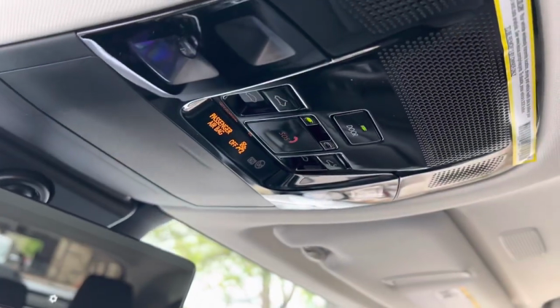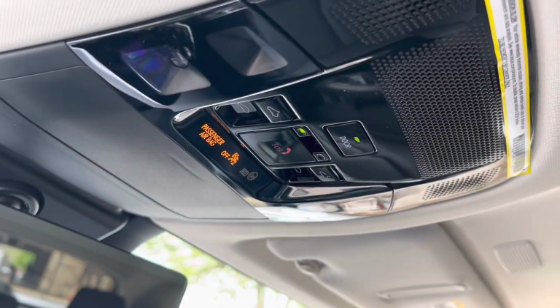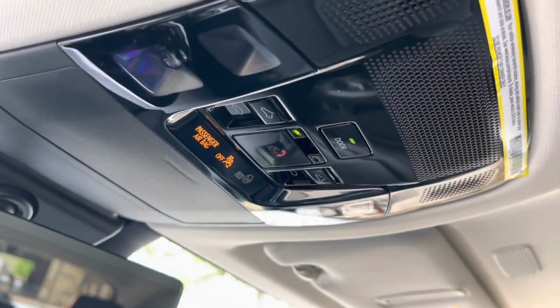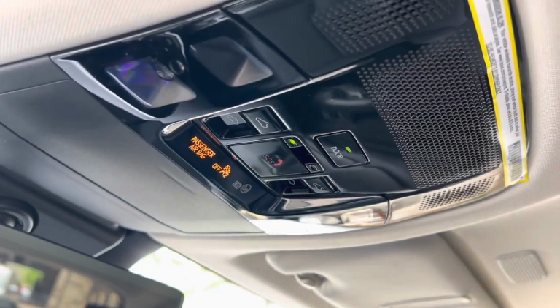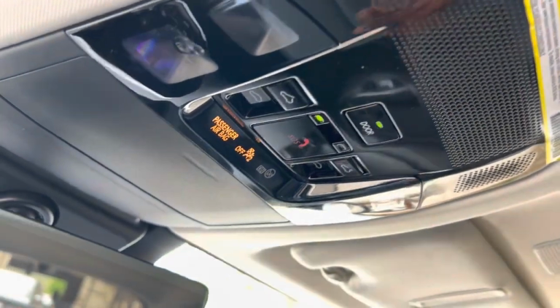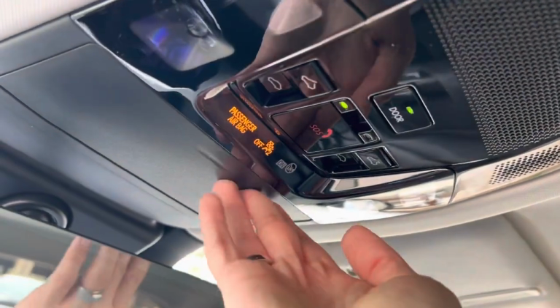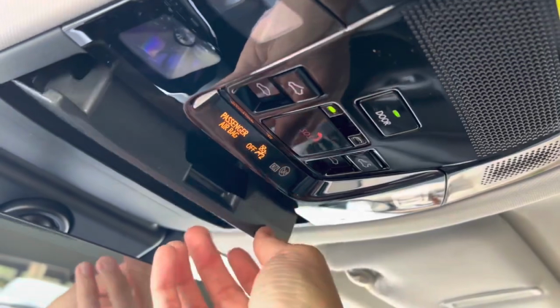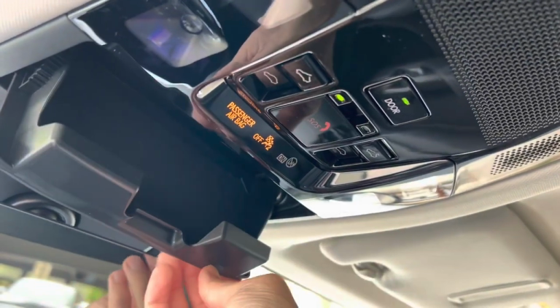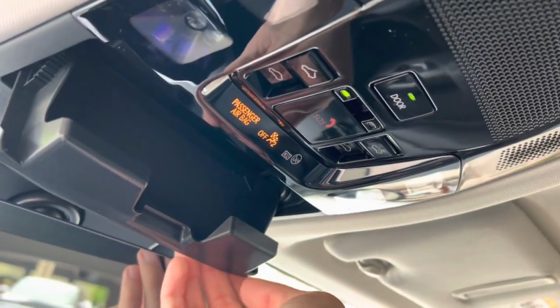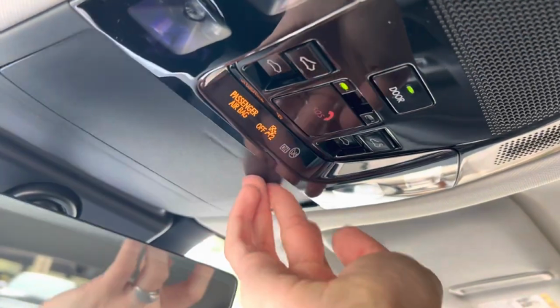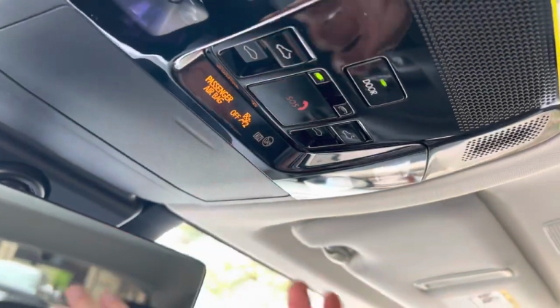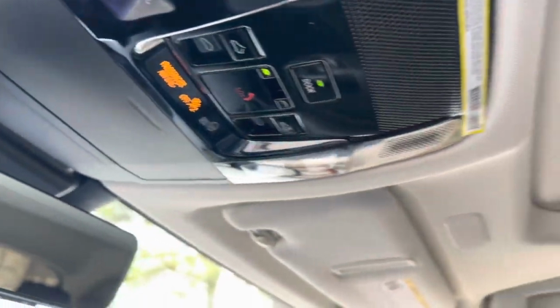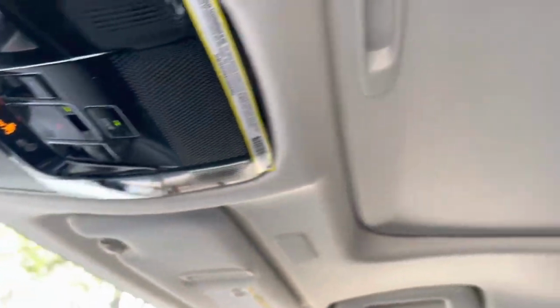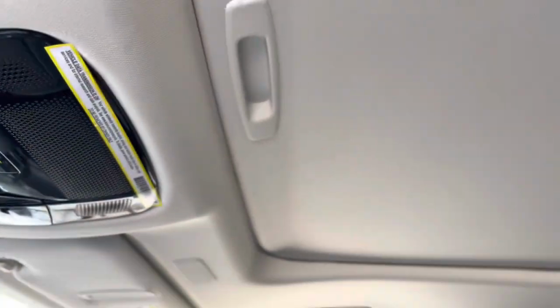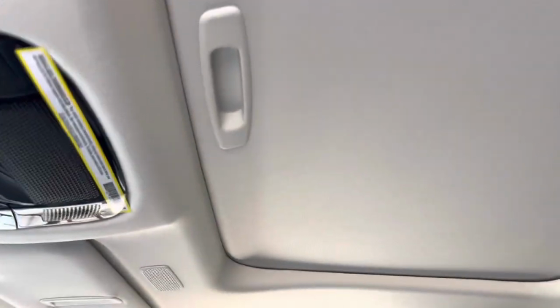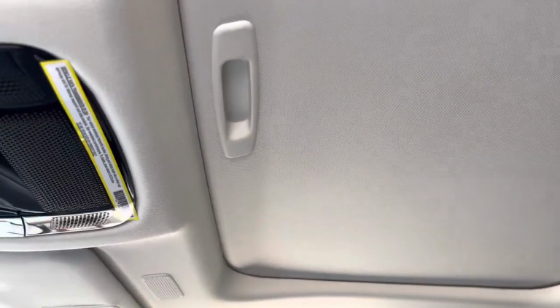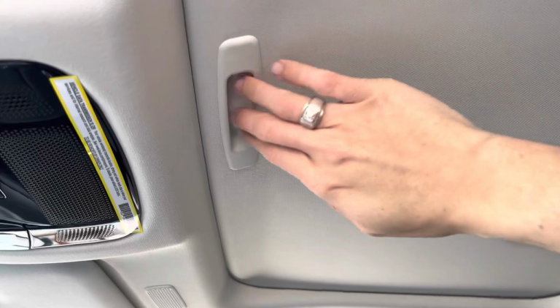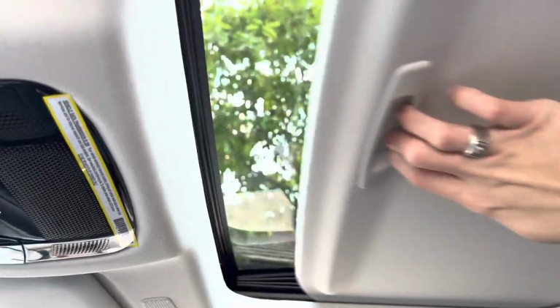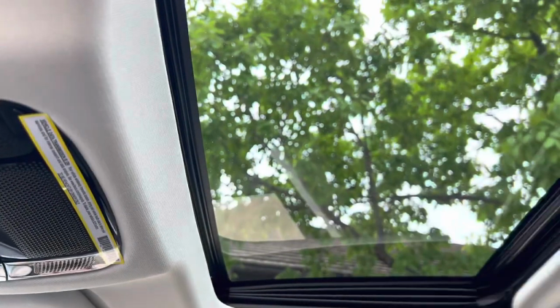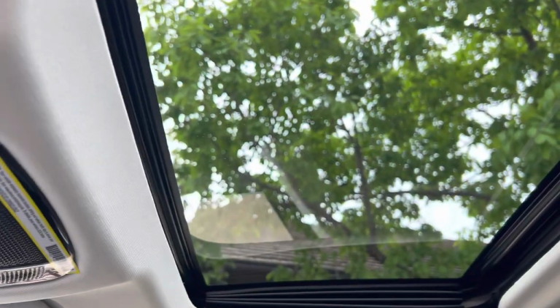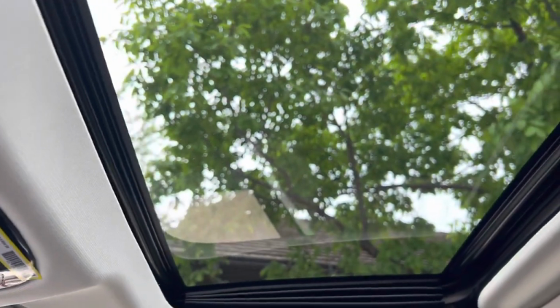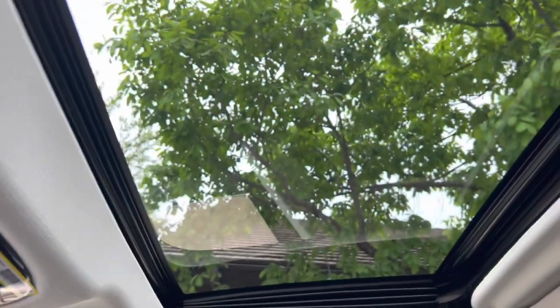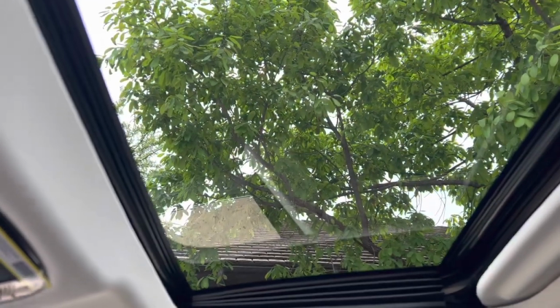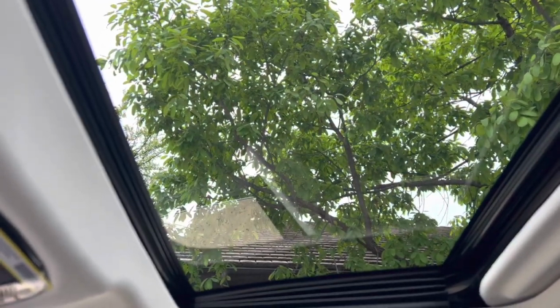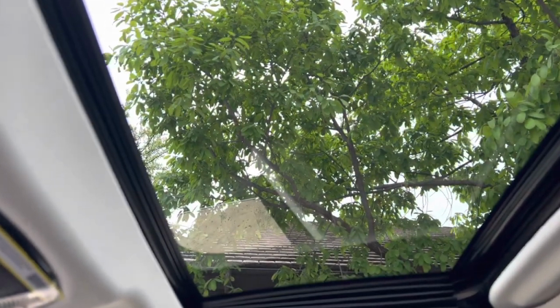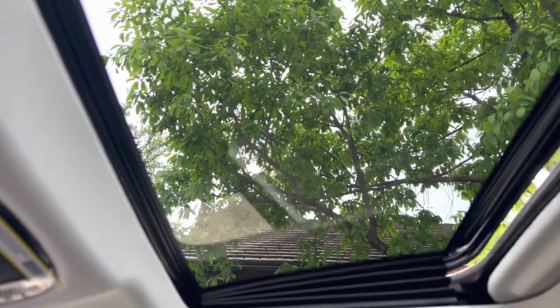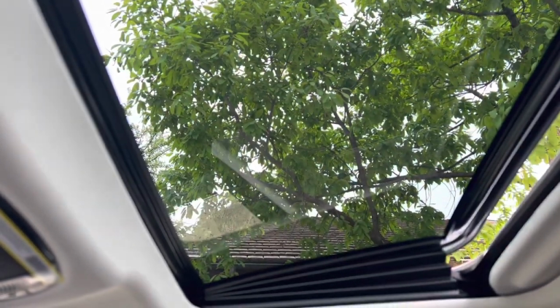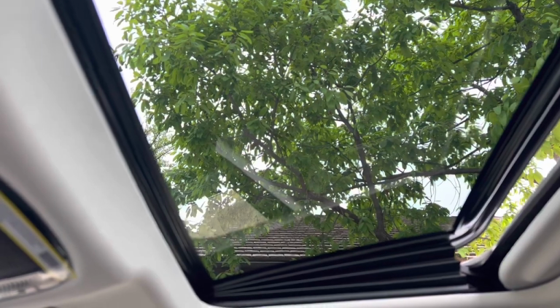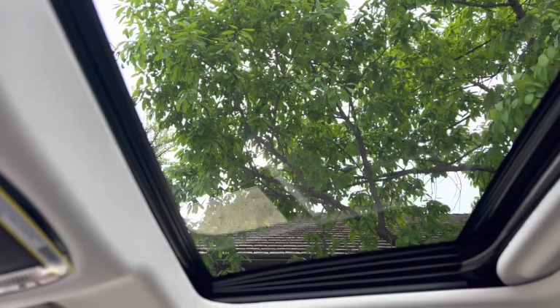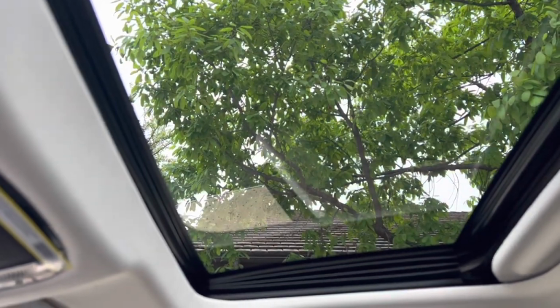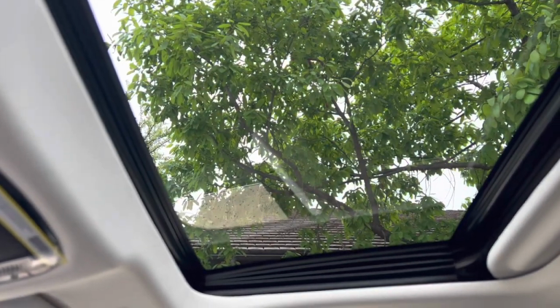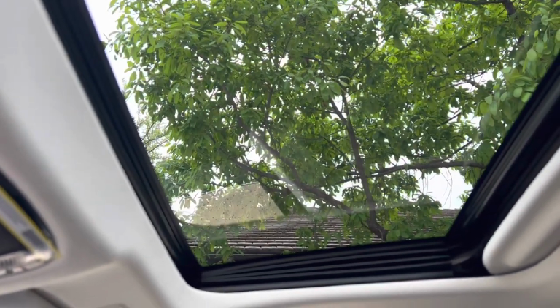Above that, we have our safety connect, sunglass holder, vanity mirror, sunshade shutter, and our sunroof. We can tilt or slide the roof.